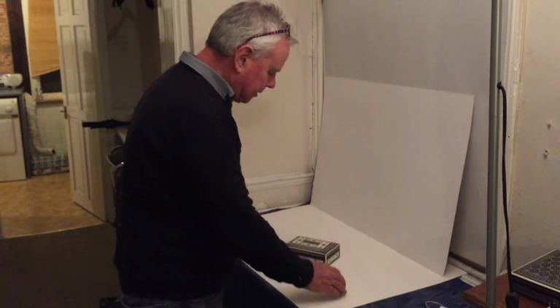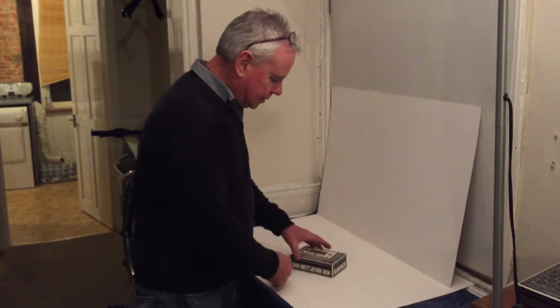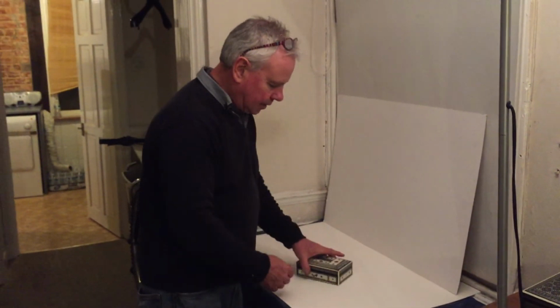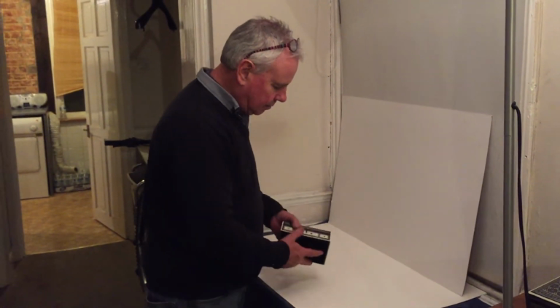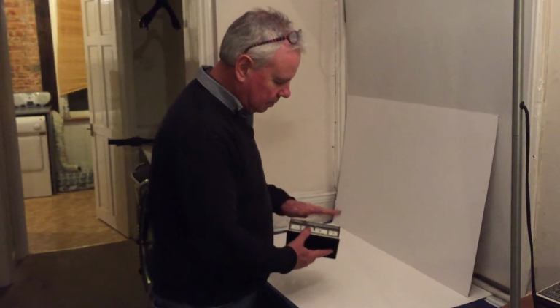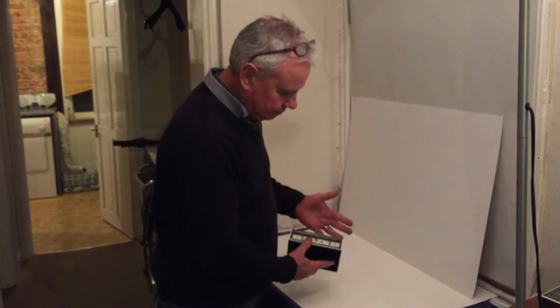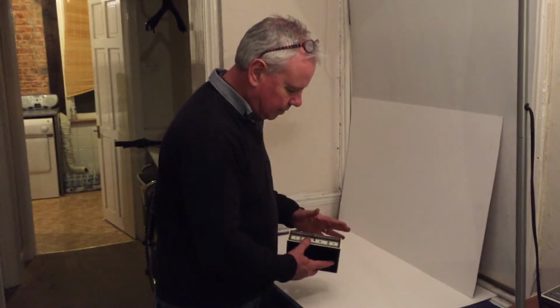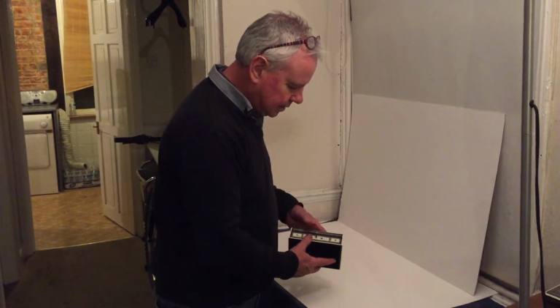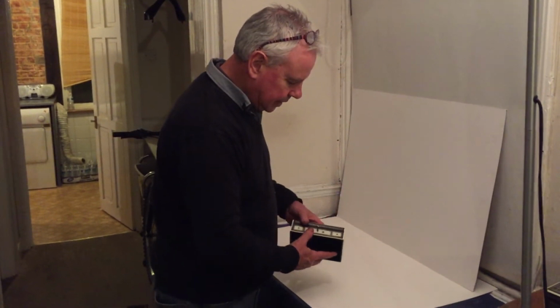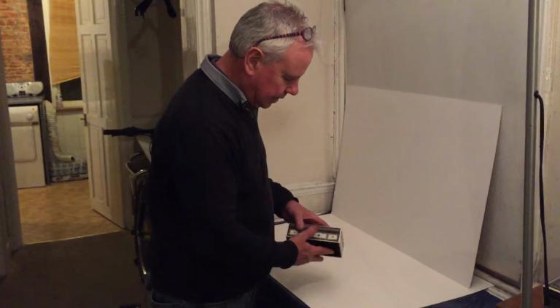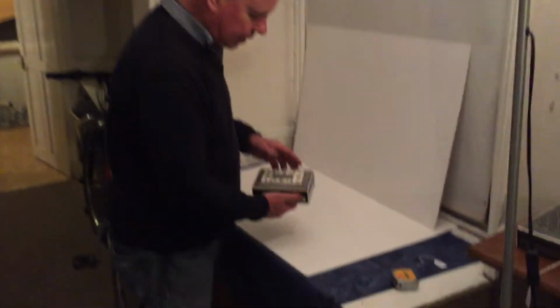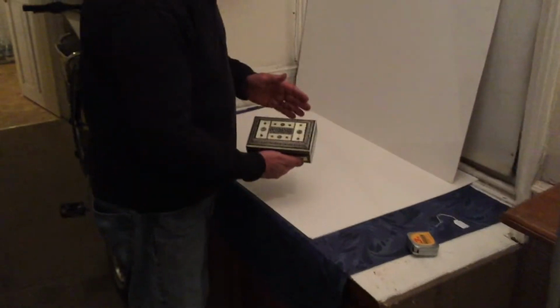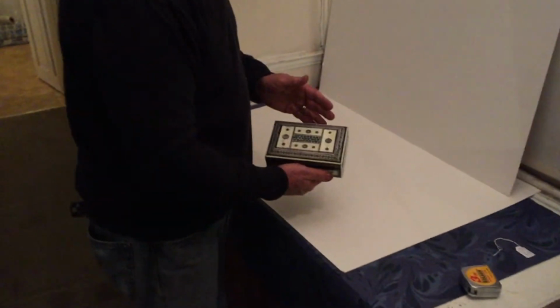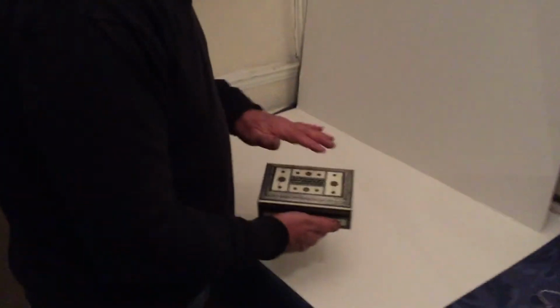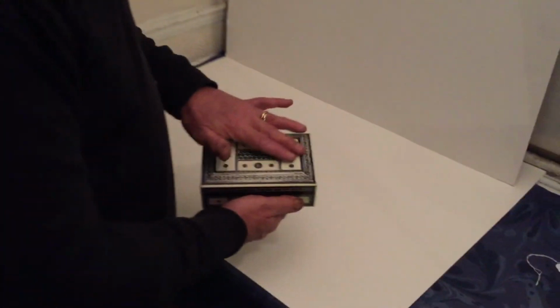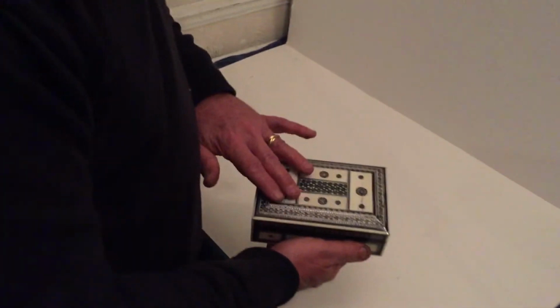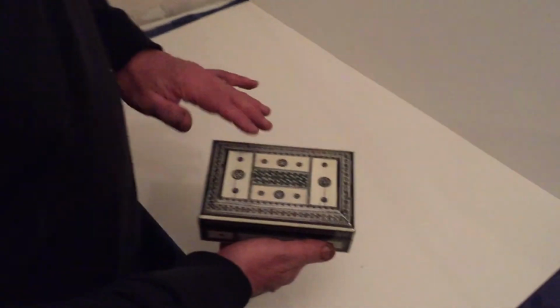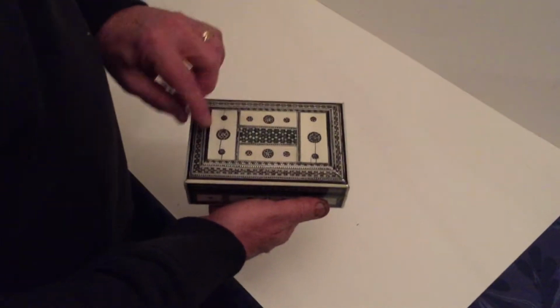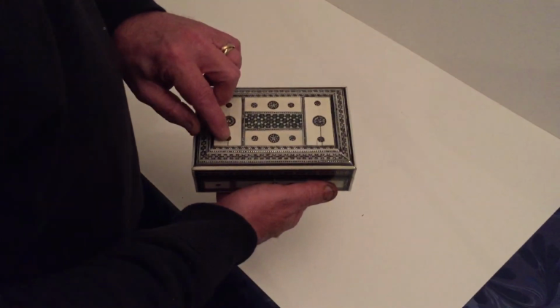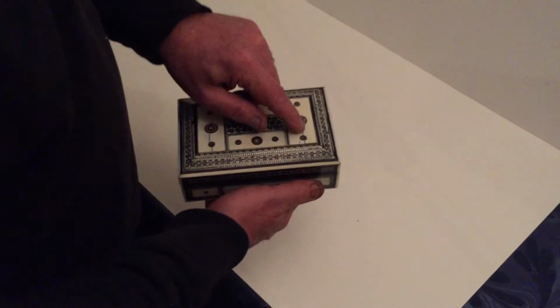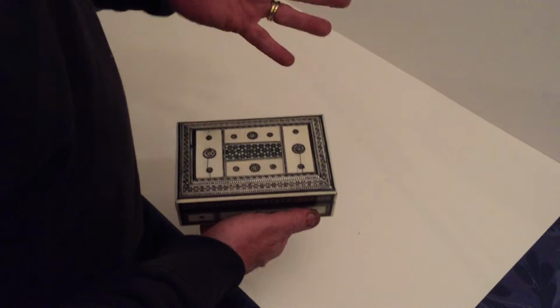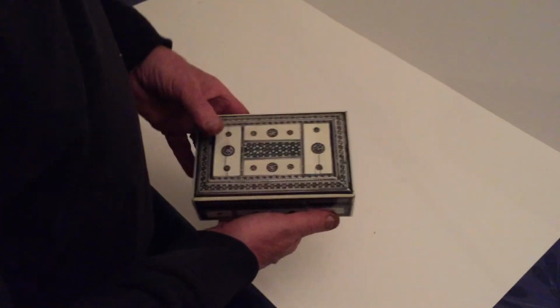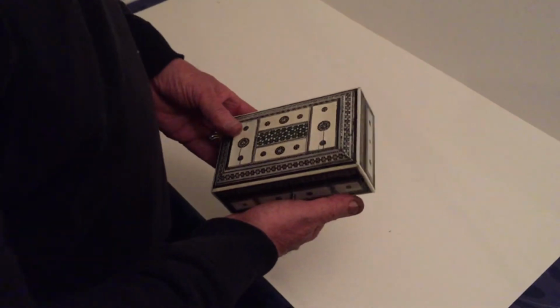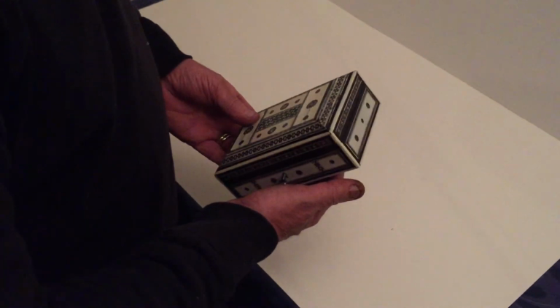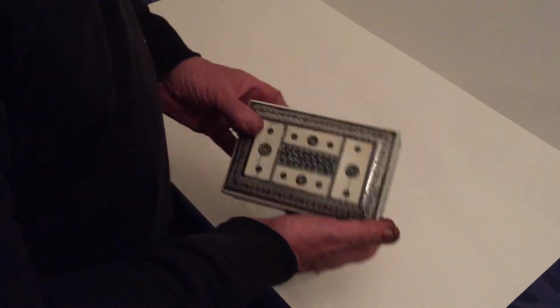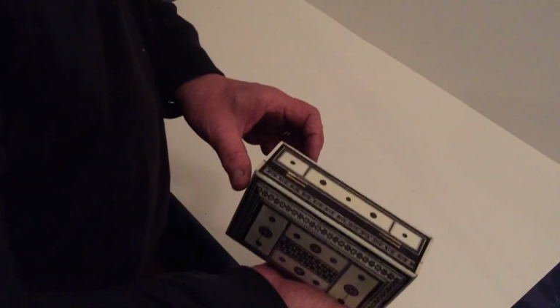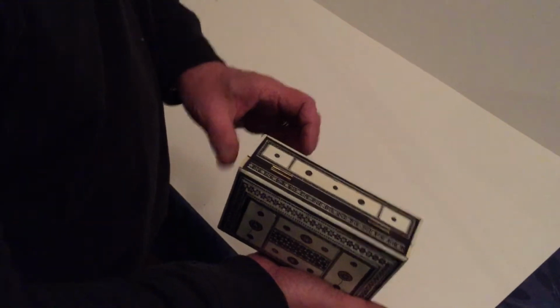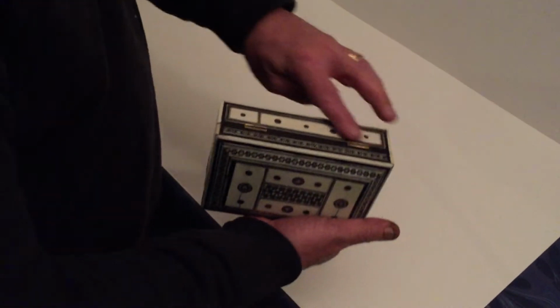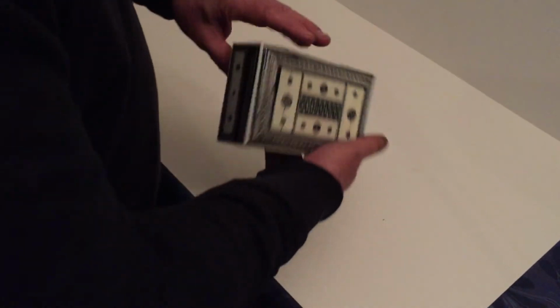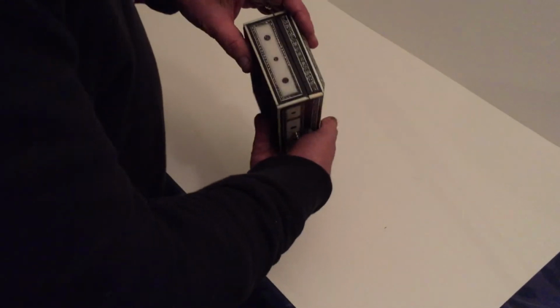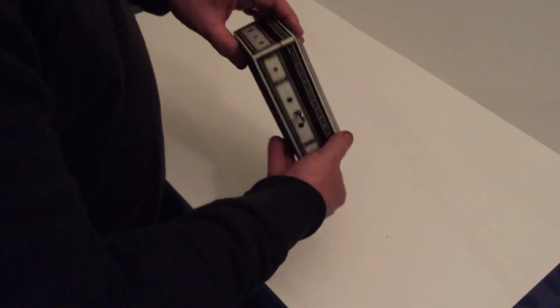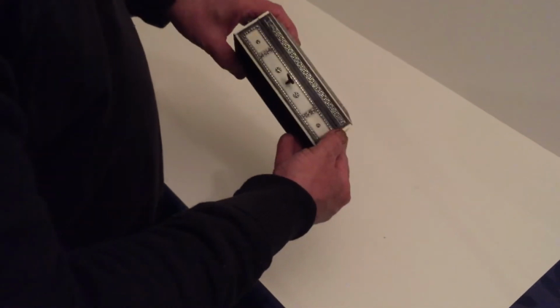This is a nice example of about 1870-1880 Anglo-Indian box, ivory panels to the top. There's a couple of splits in the ivory, which can't be helped — that's just time. You've got ivory panels all the way round the box.